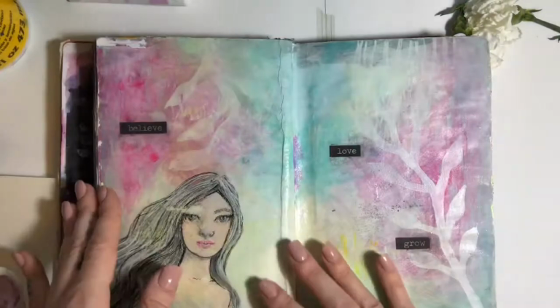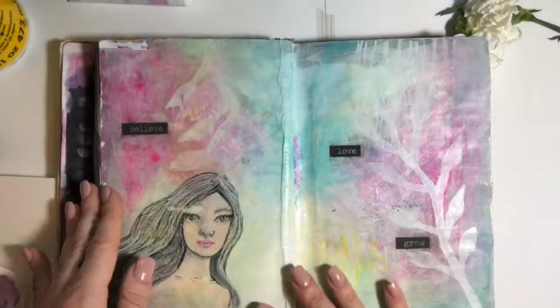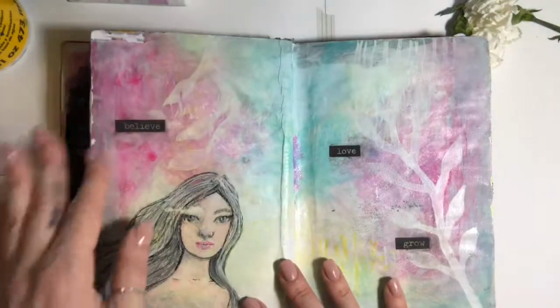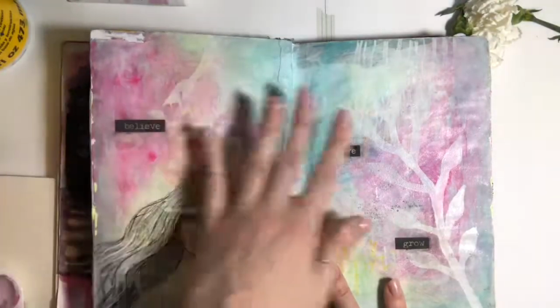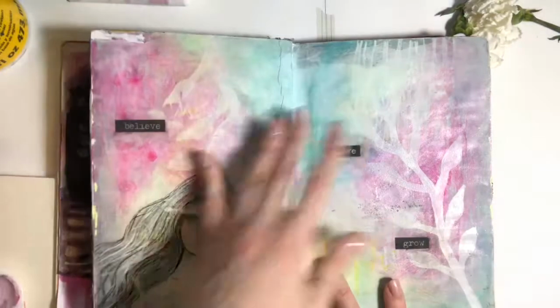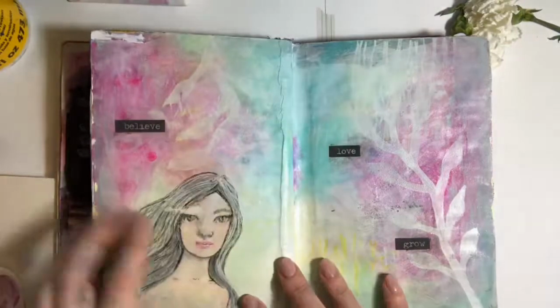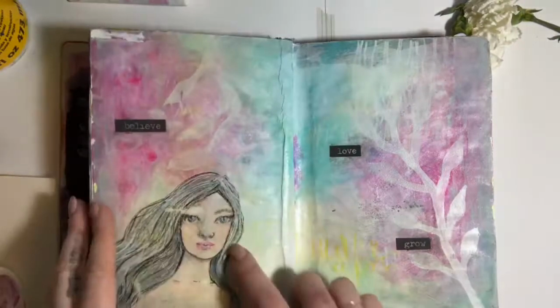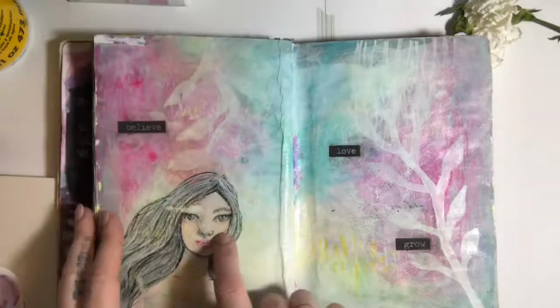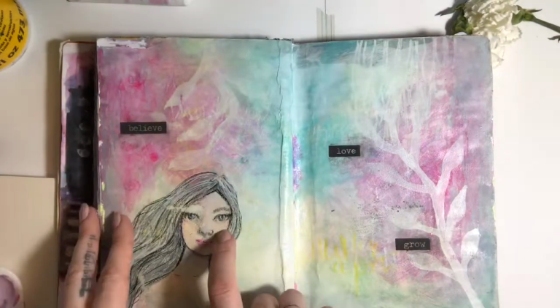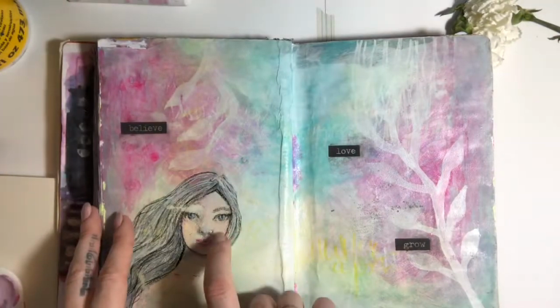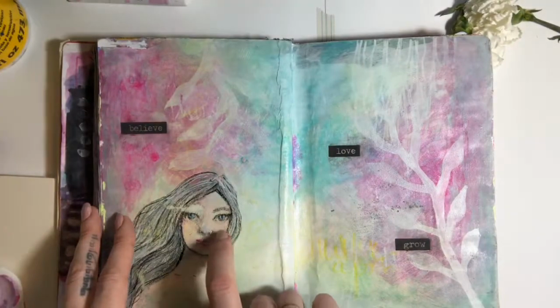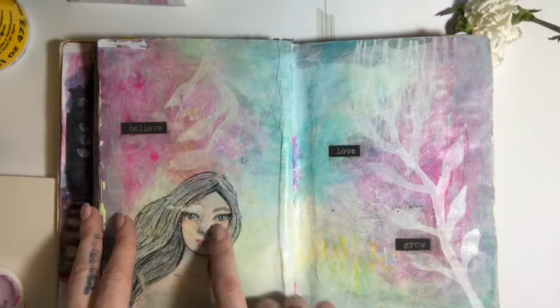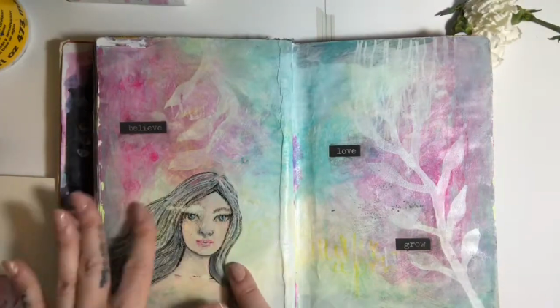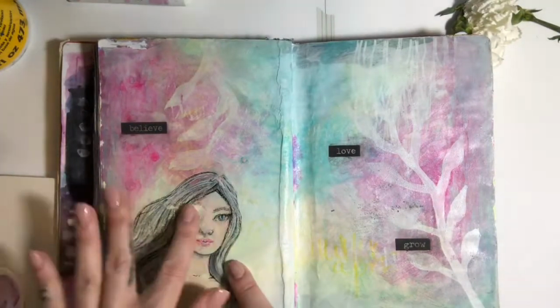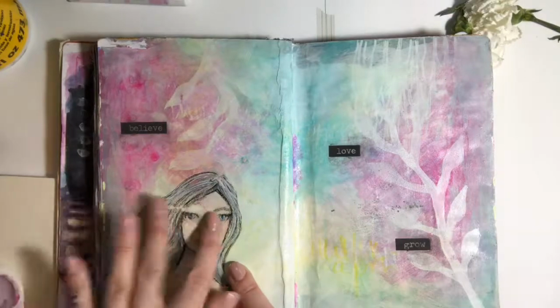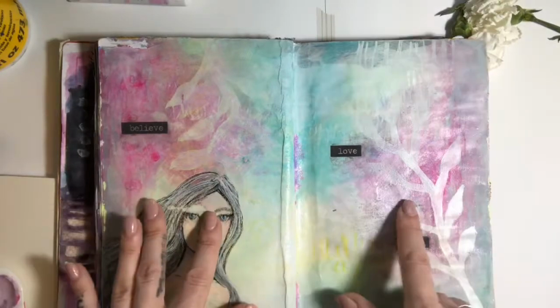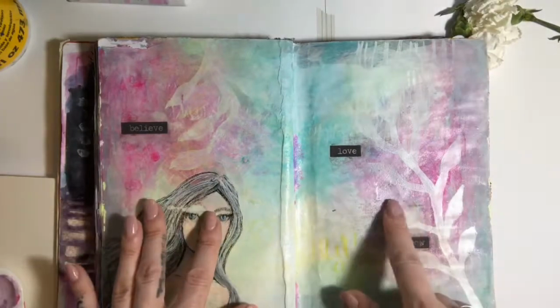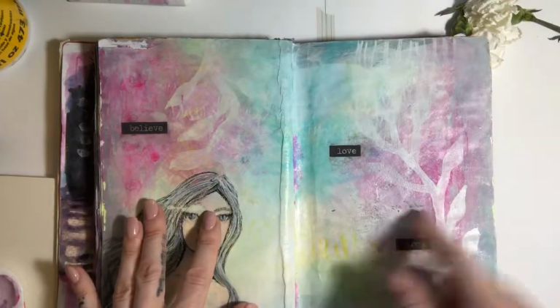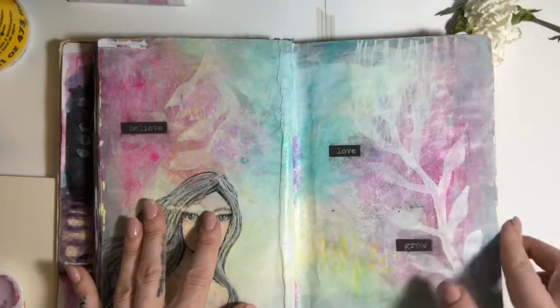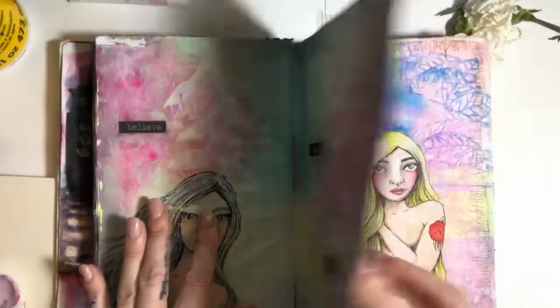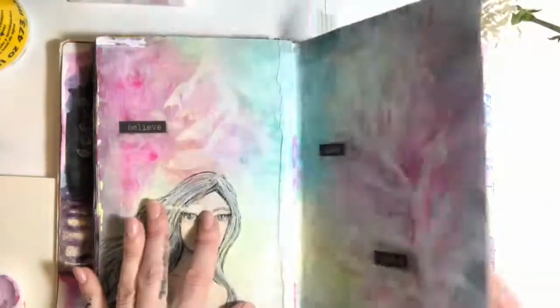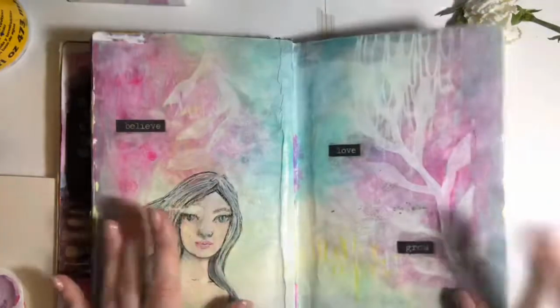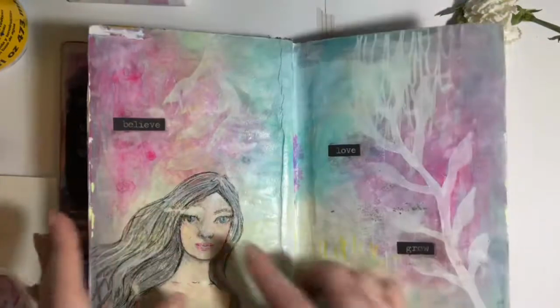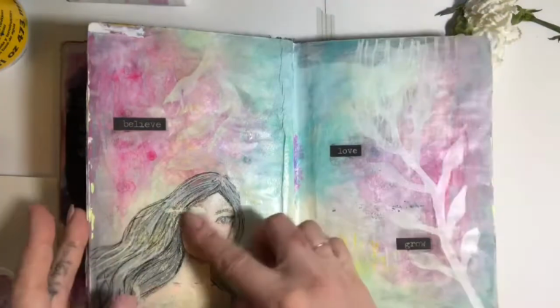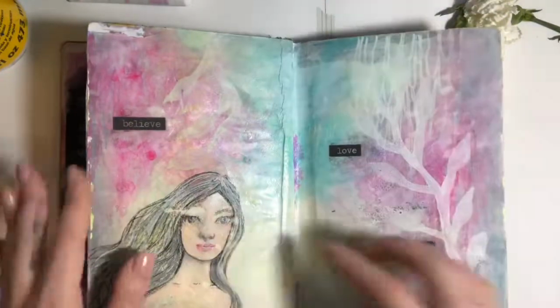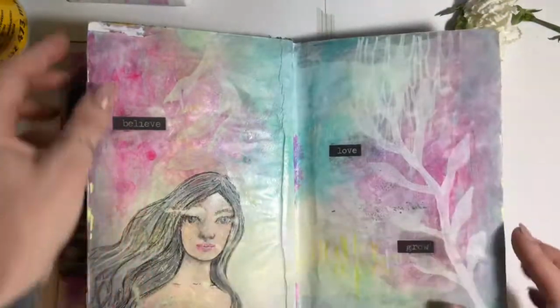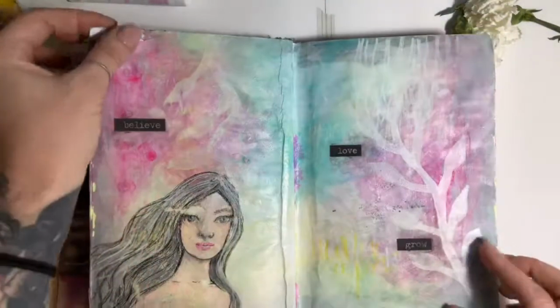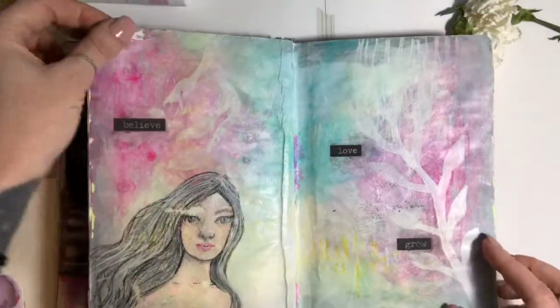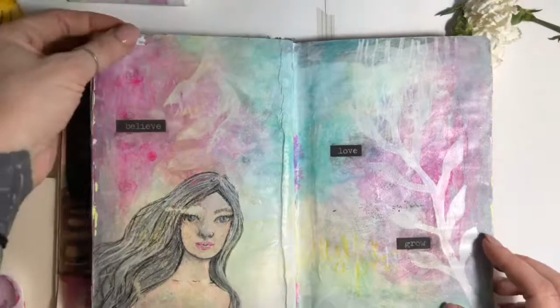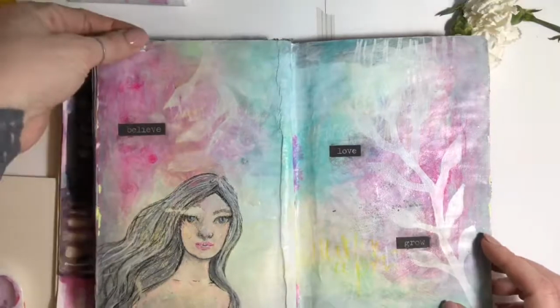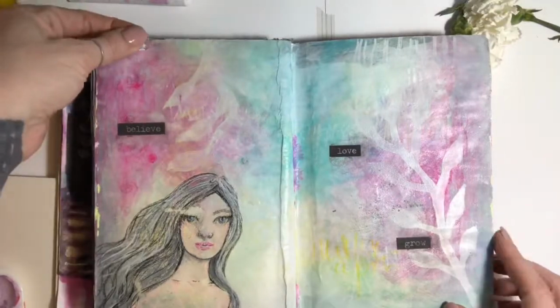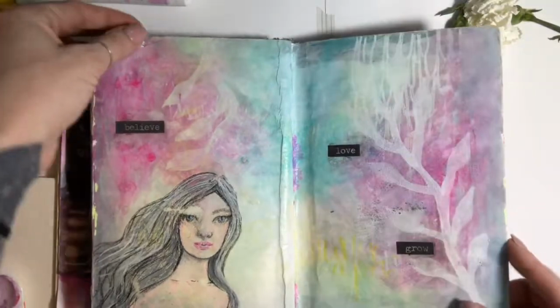This page got ruined because of wax crayon, and so I applied heat on the other side, which kind of made it go away in the clip here.